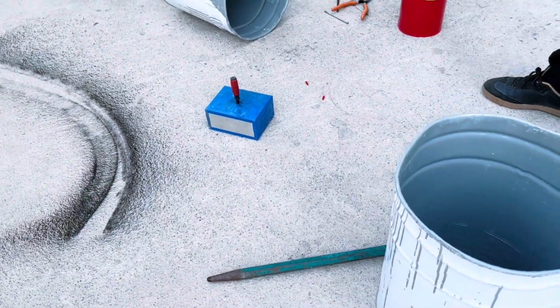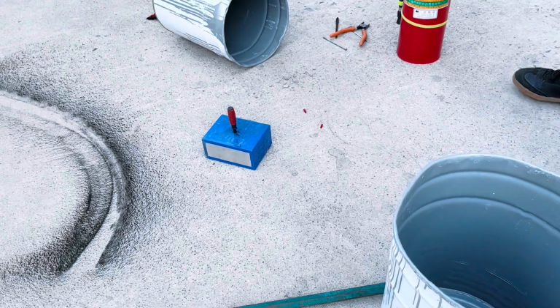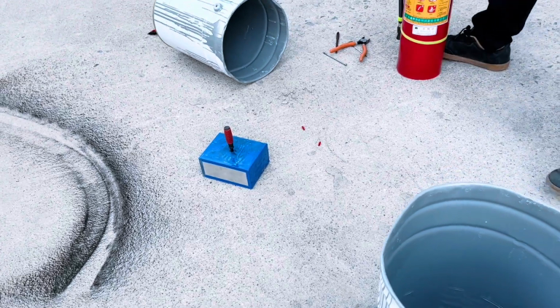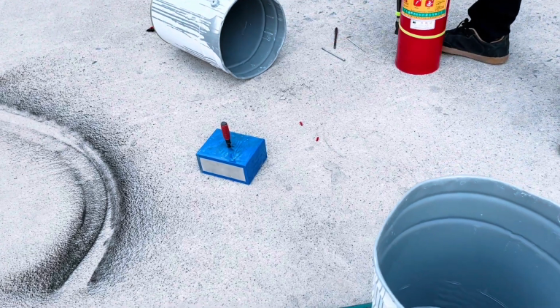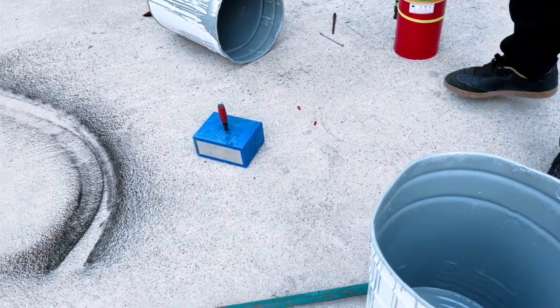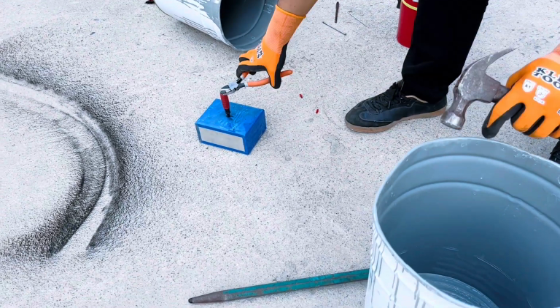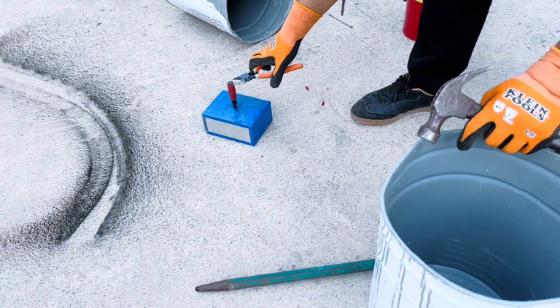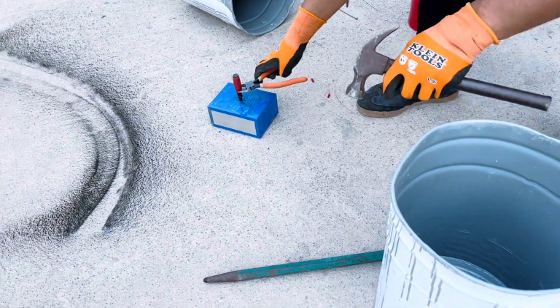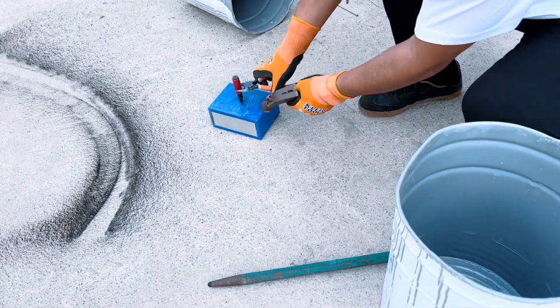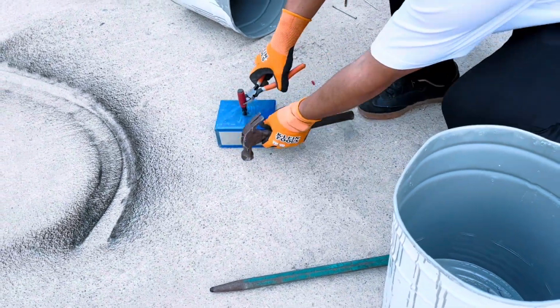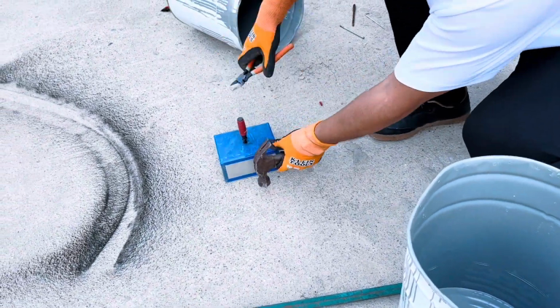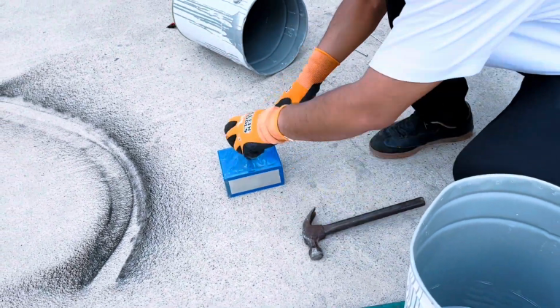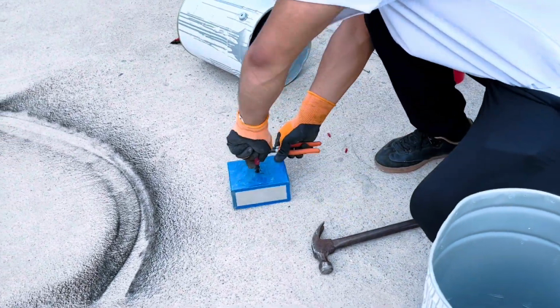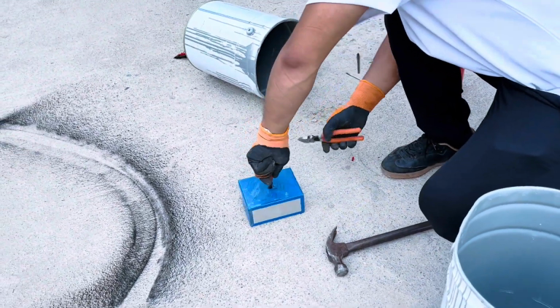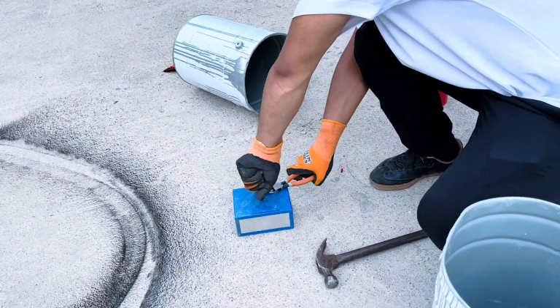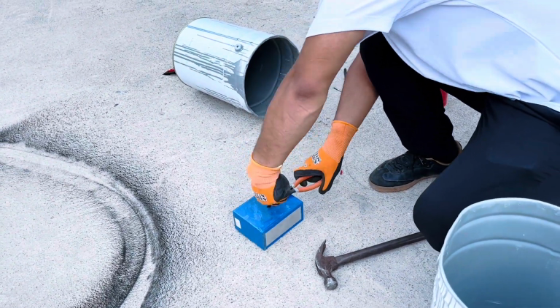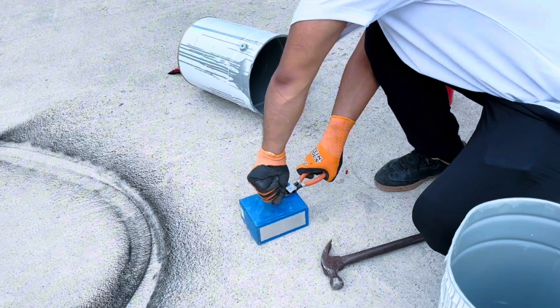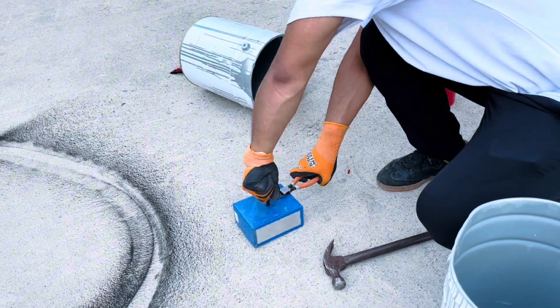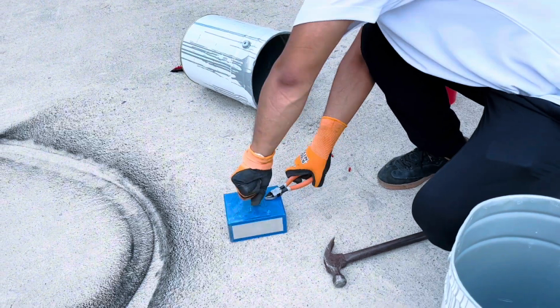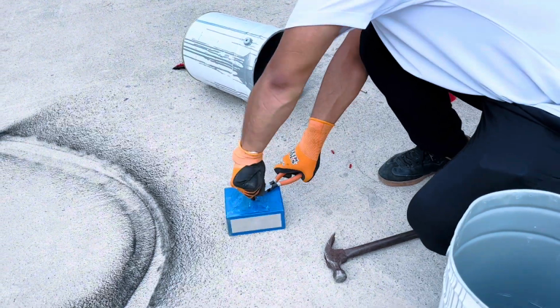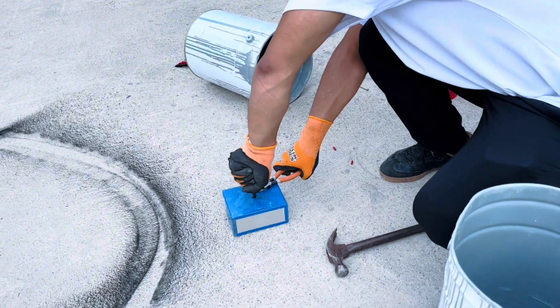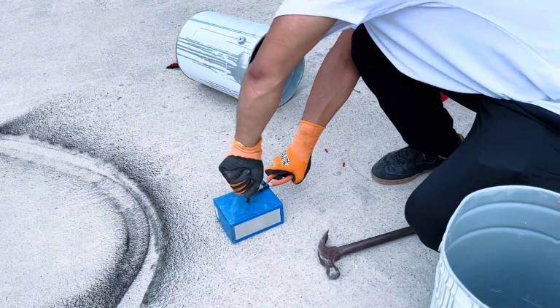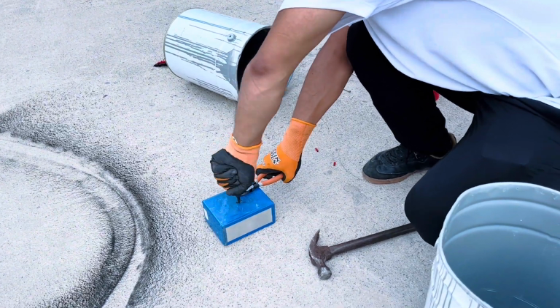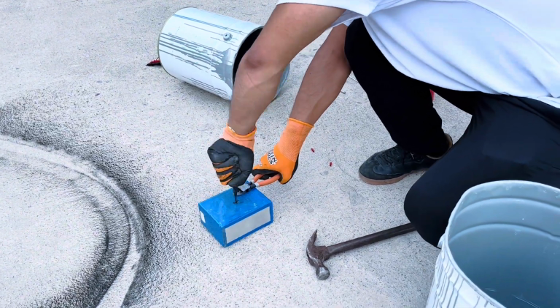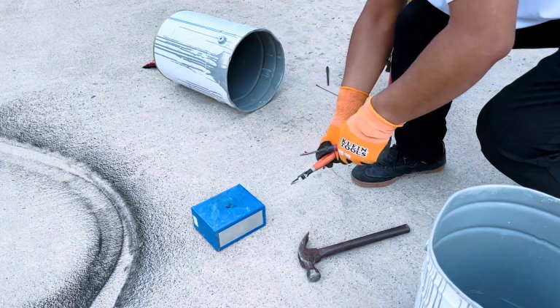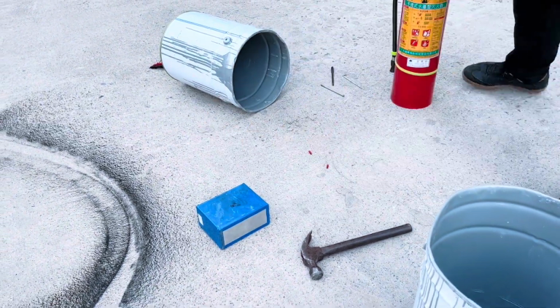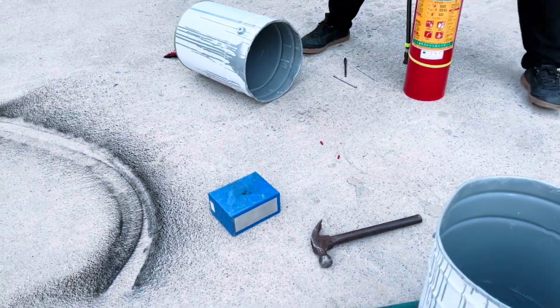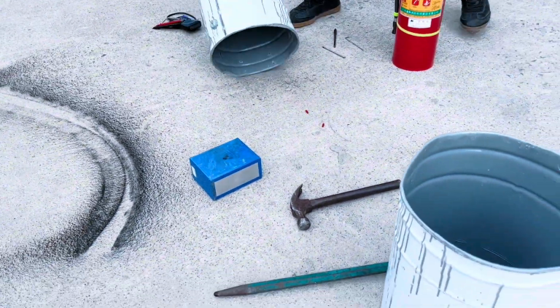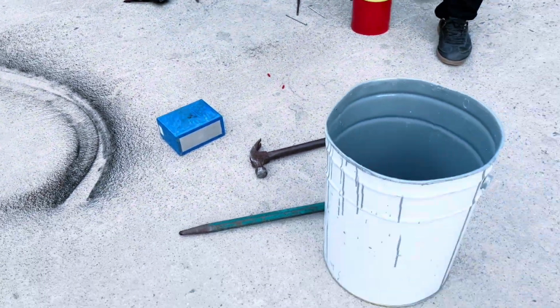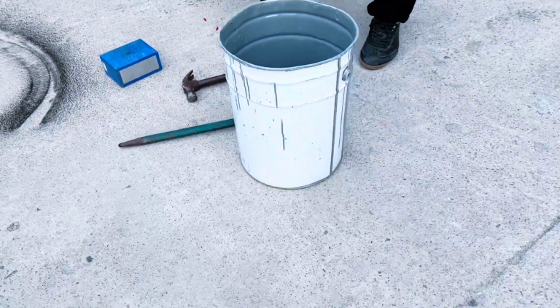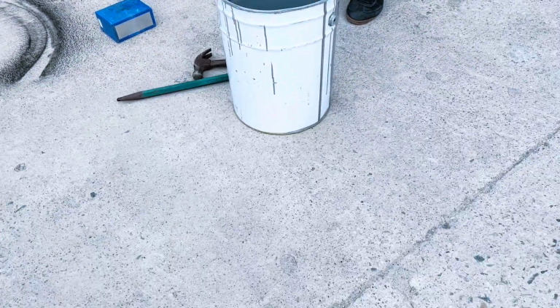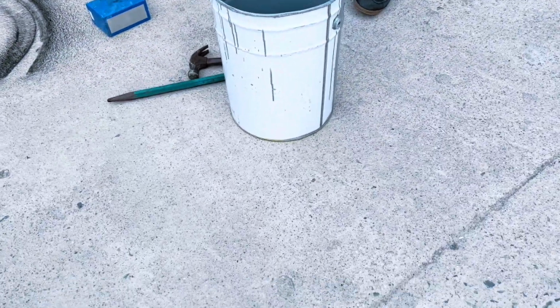We tried for a long time to make this LiFePO4 cell catch fire and finally it started to smoke.